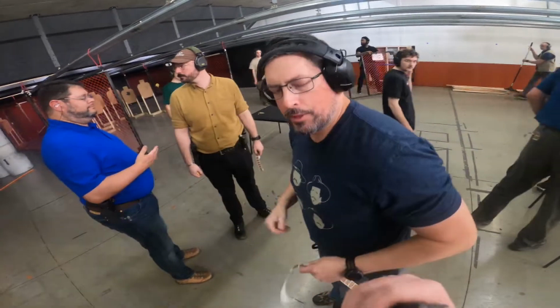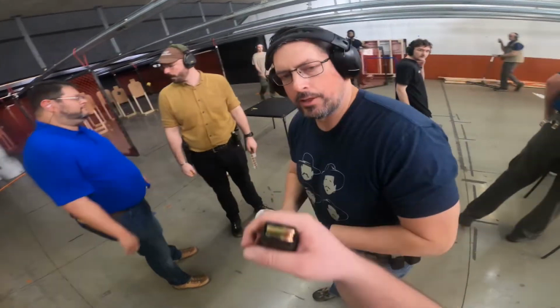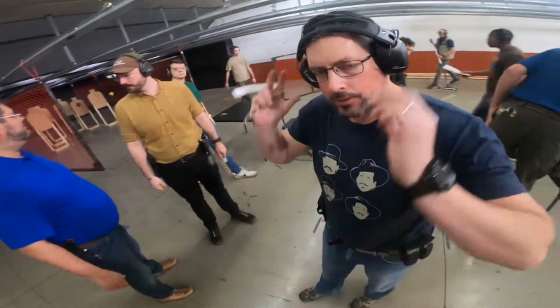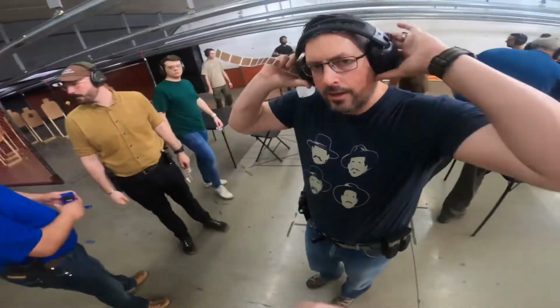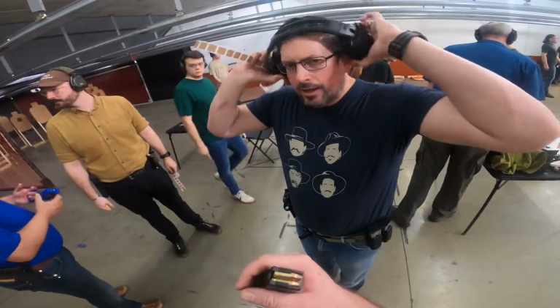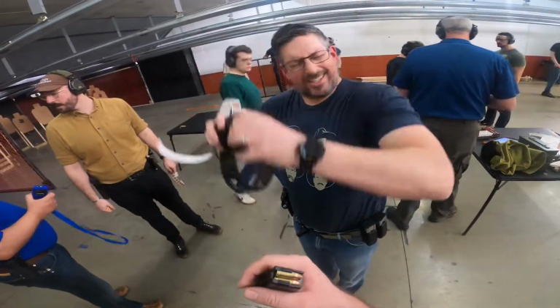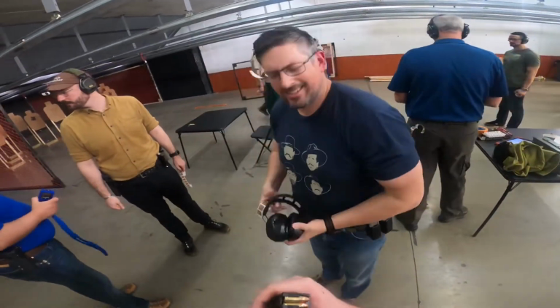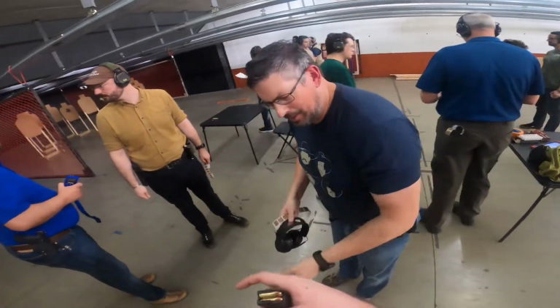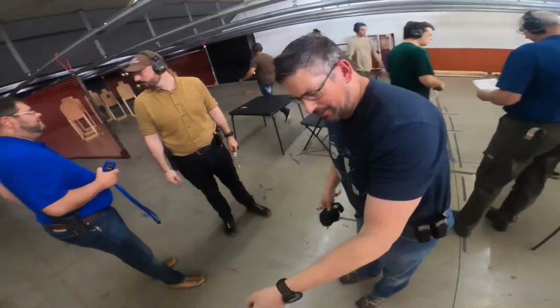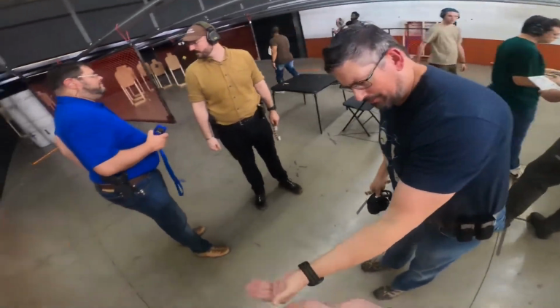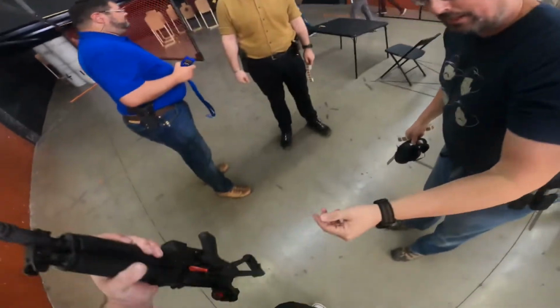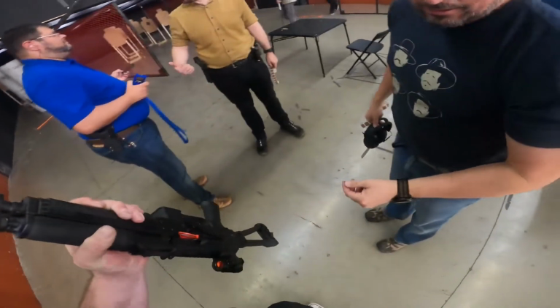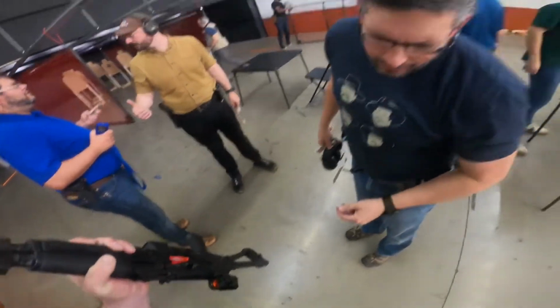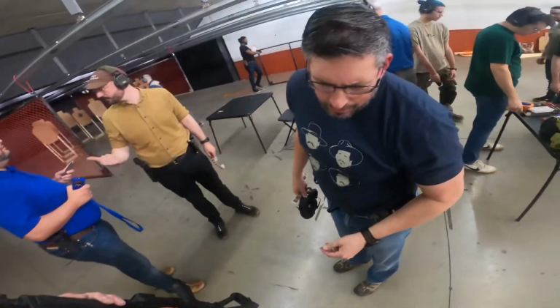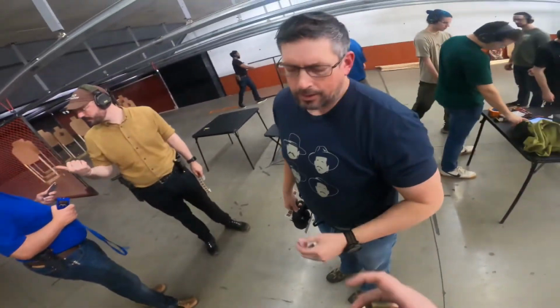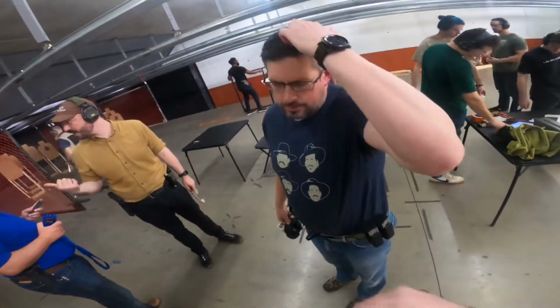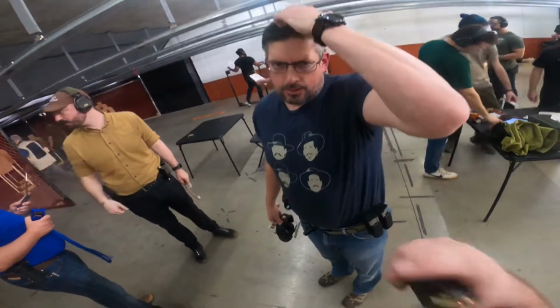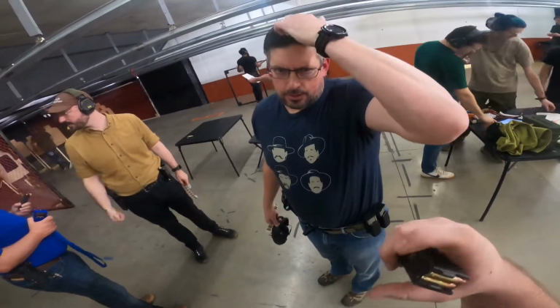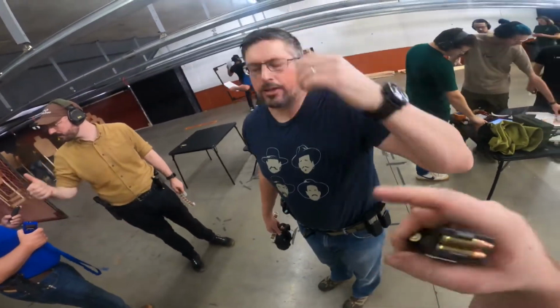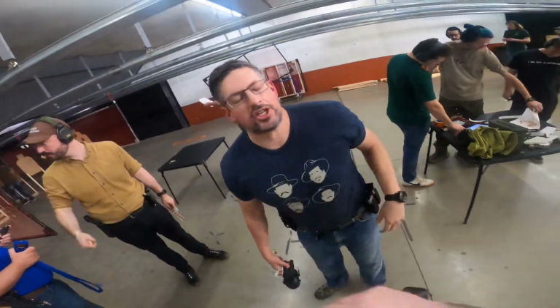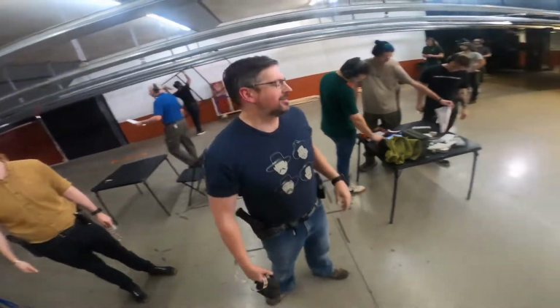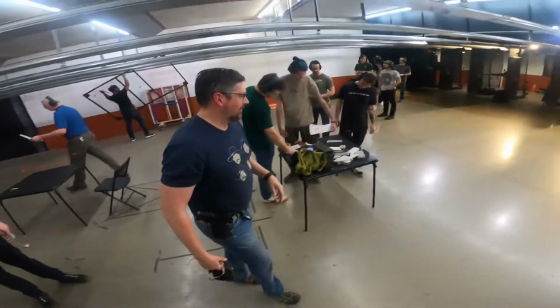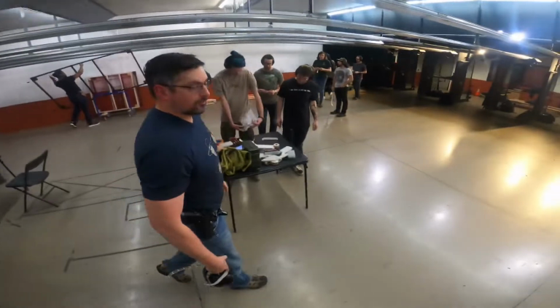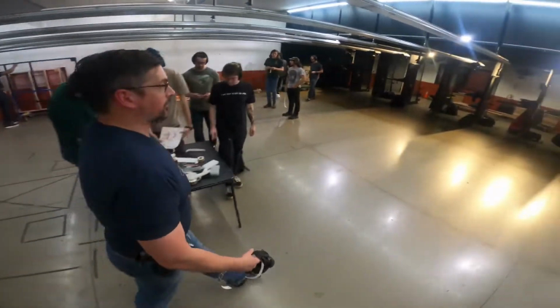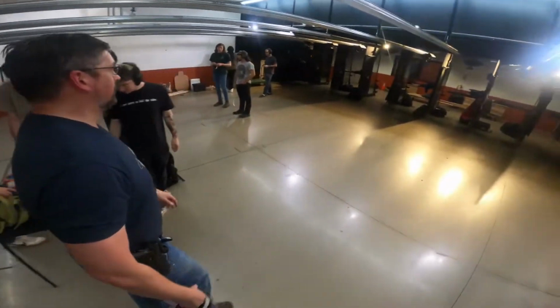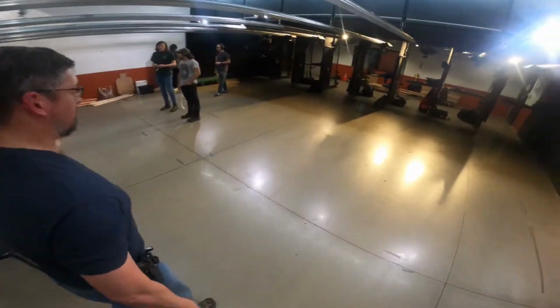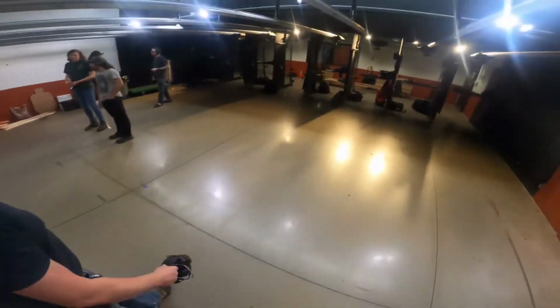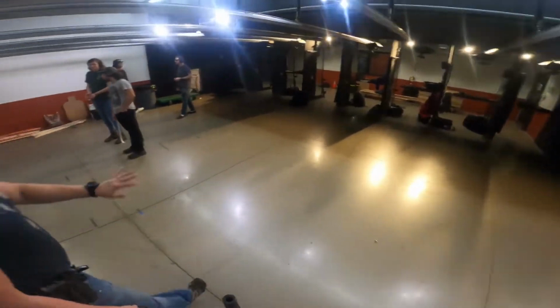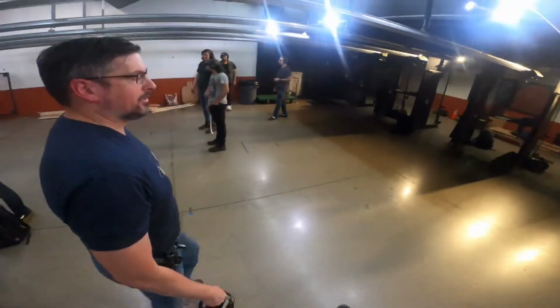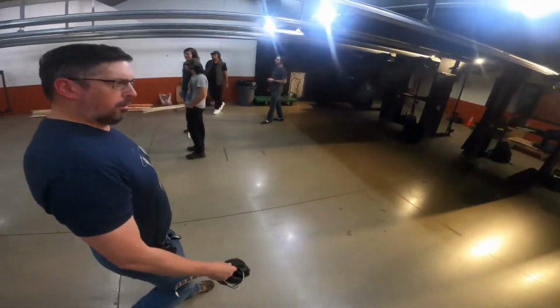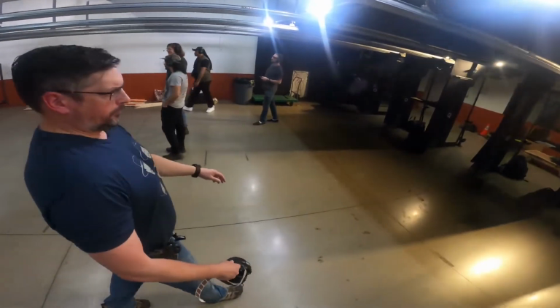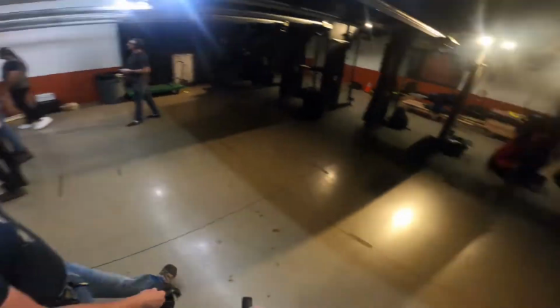My dot faded out. Yeah, so when I pulled the trigger it's a Holosun — okay, so when I pulled the trigger it came back on. Whatever it was, it was a good makeup shot. There was no delay. I'll think about this one.